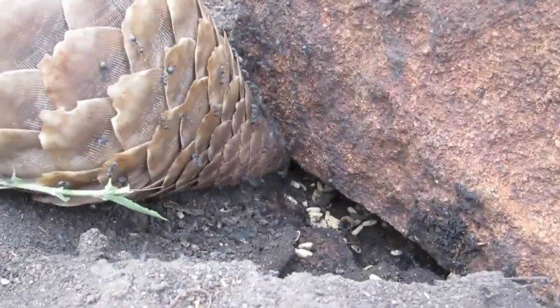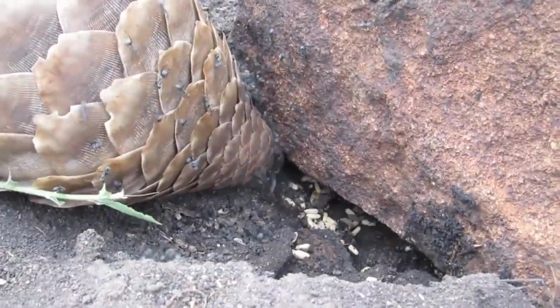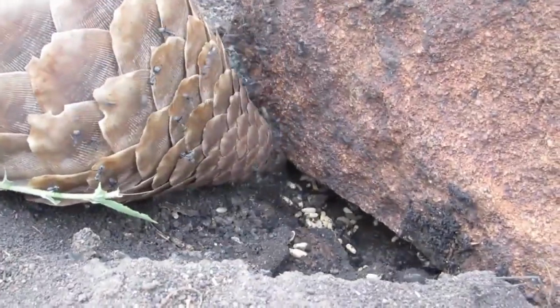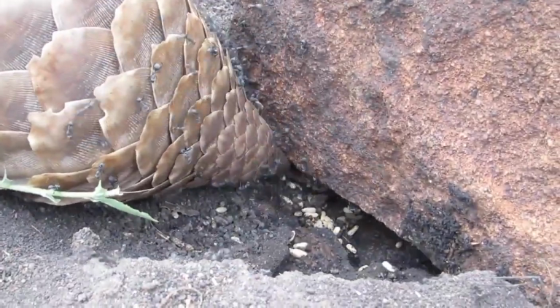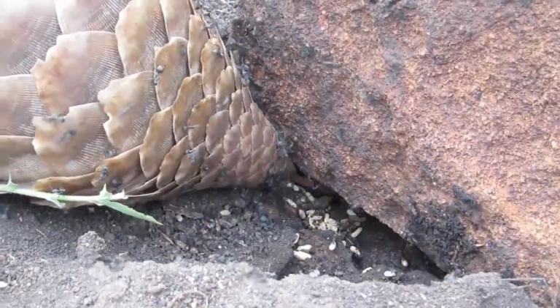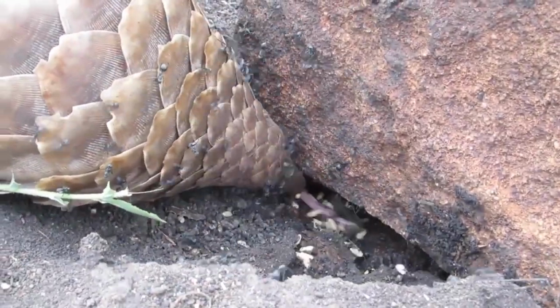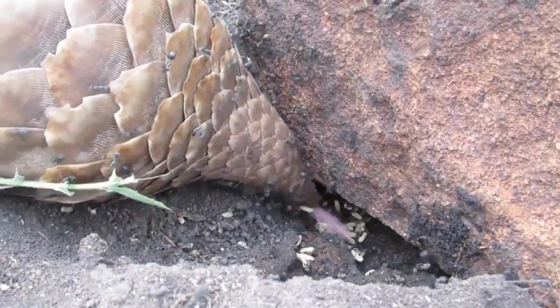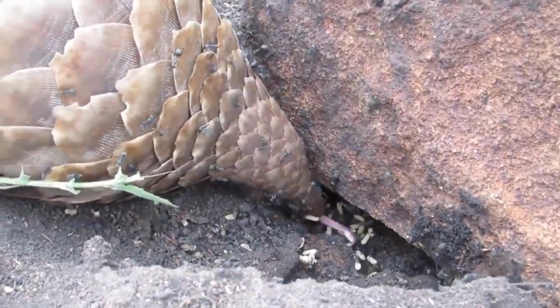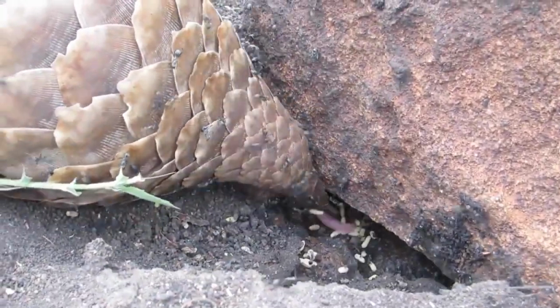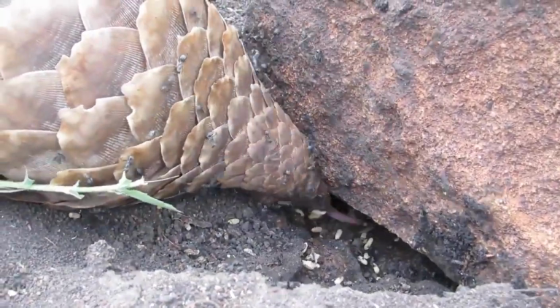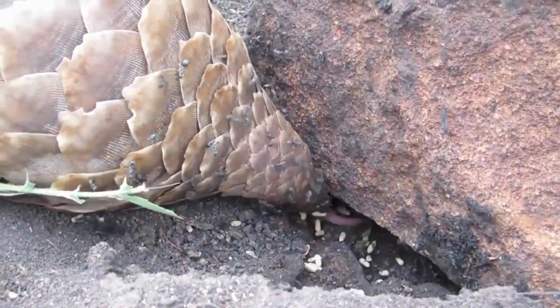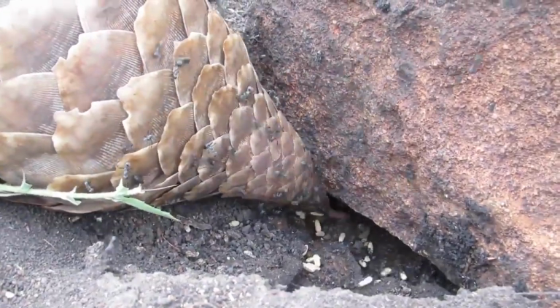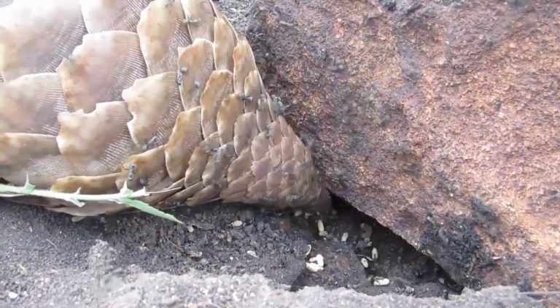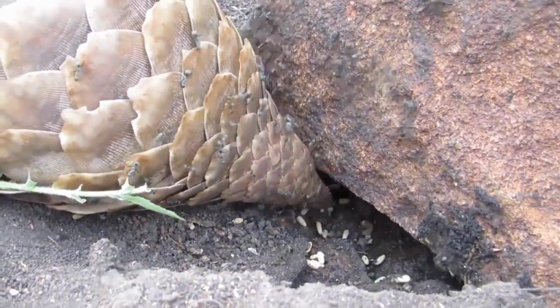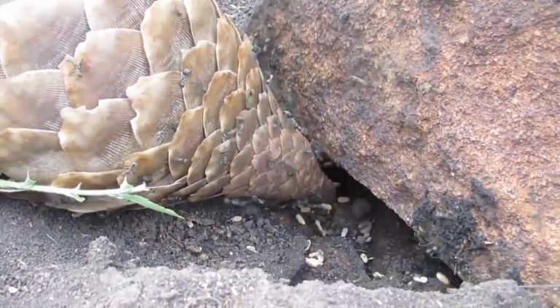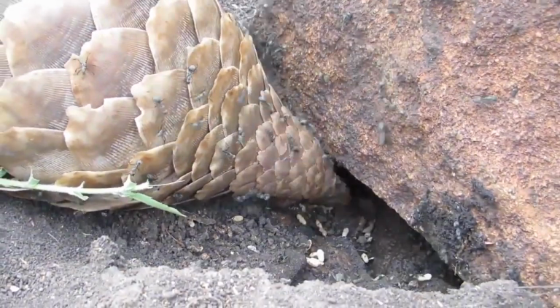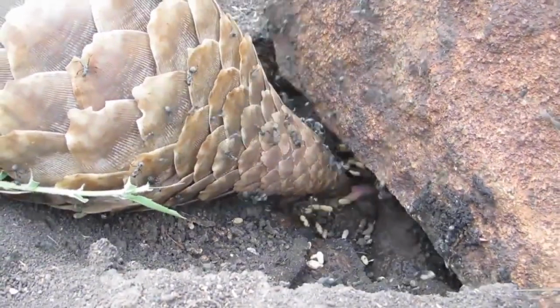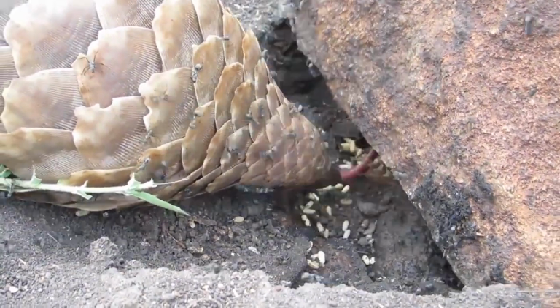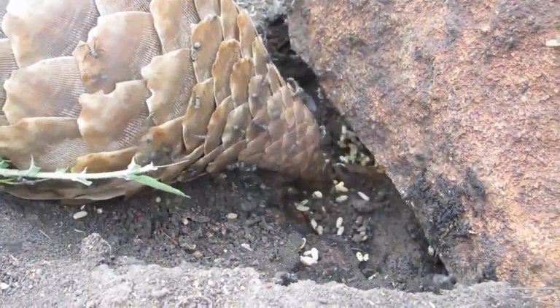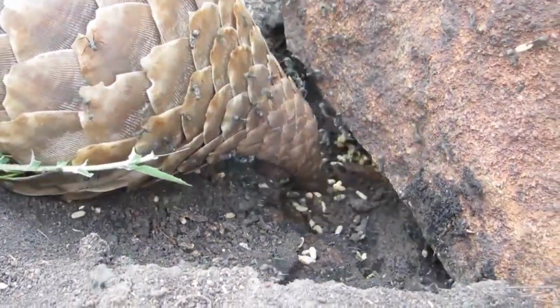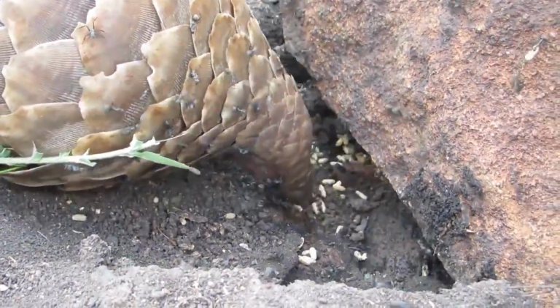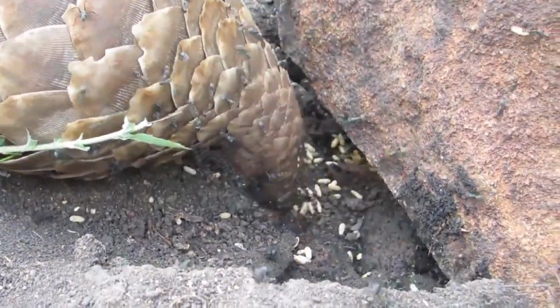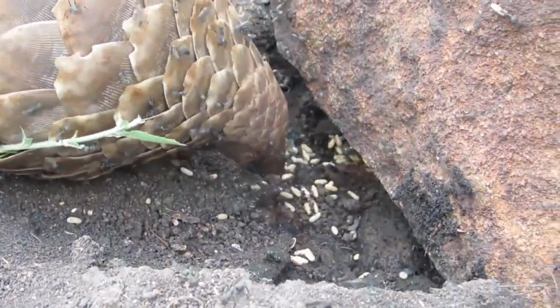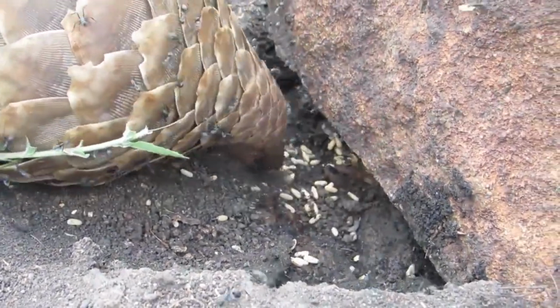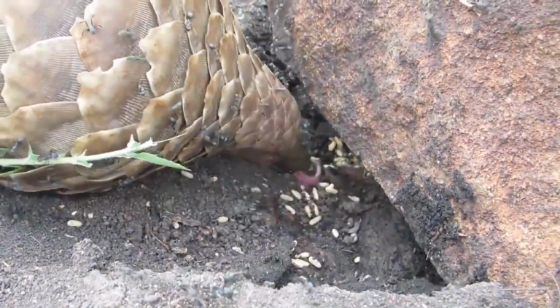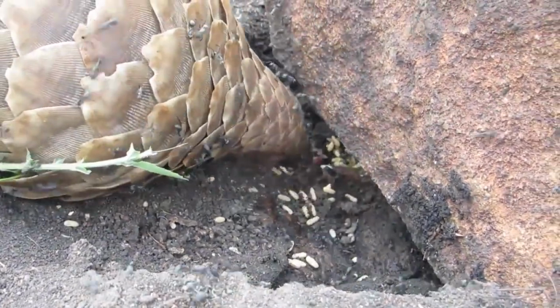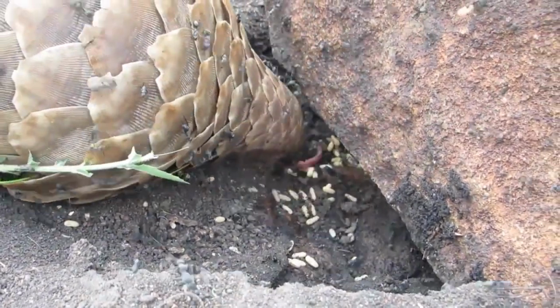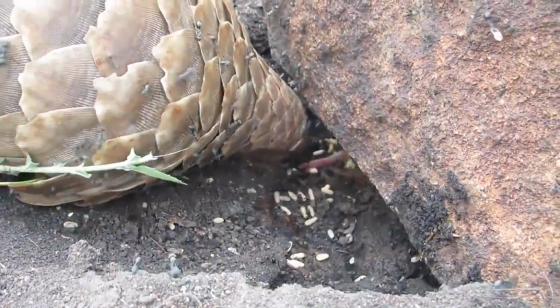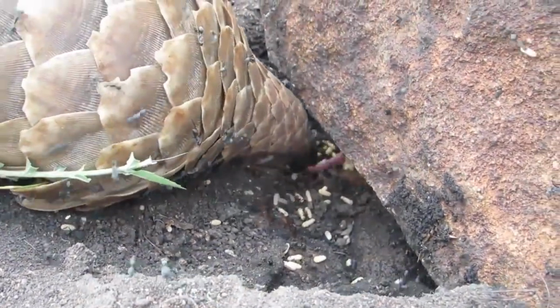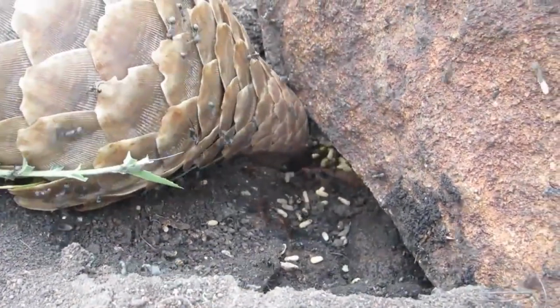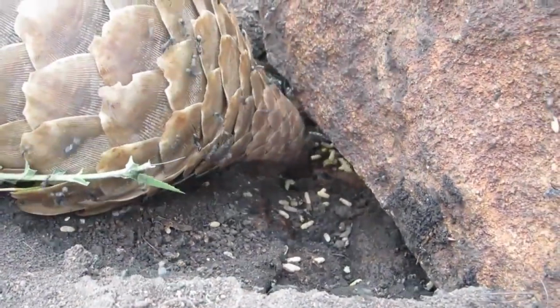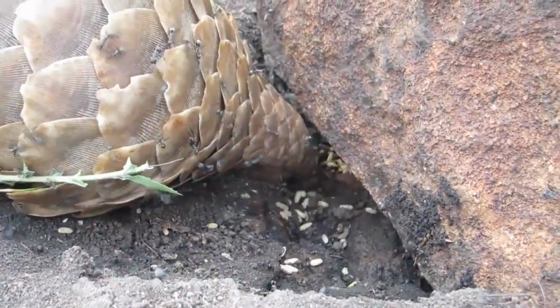Pangolins love foraging for ants to eat. They use their massive claws to dig into ant hills and then gobble up all the ants with their long tongues.